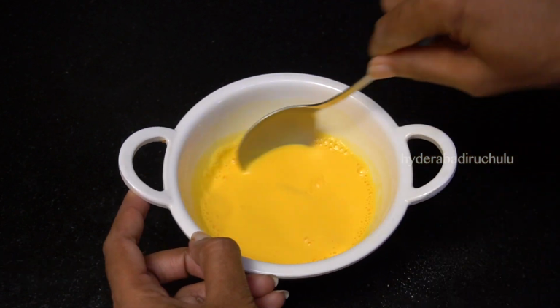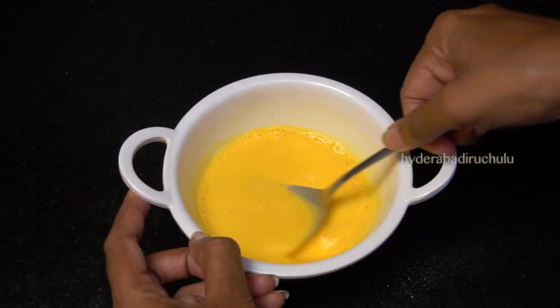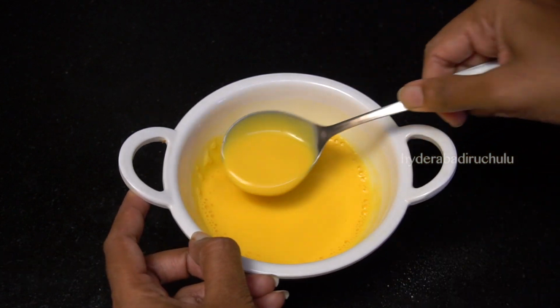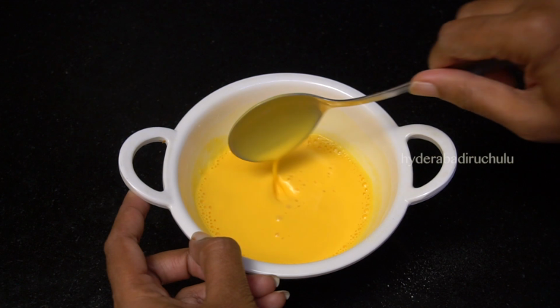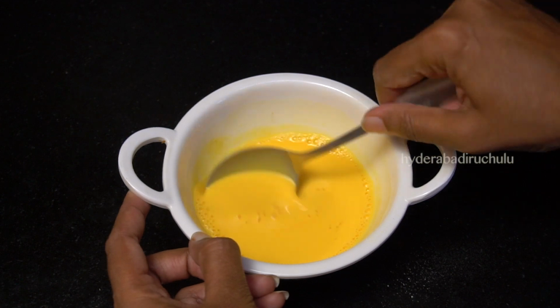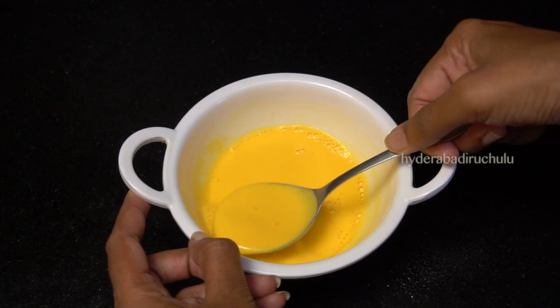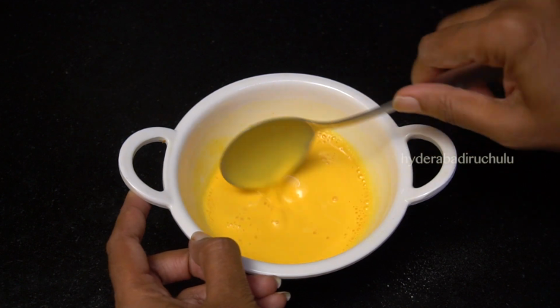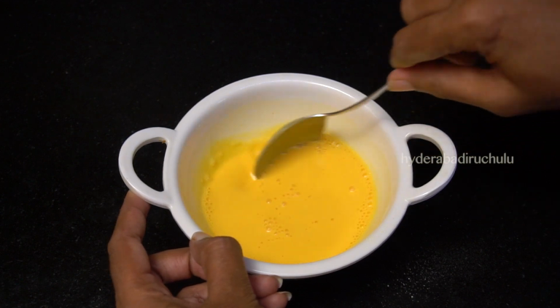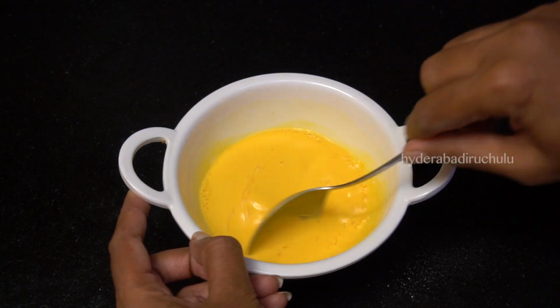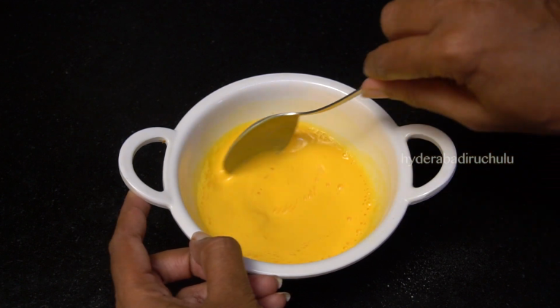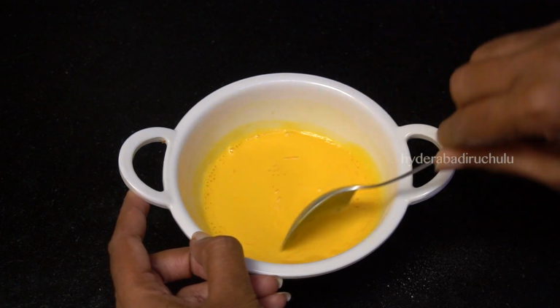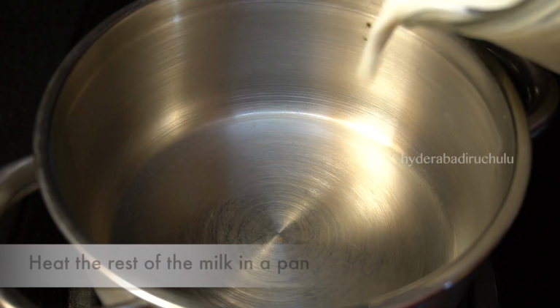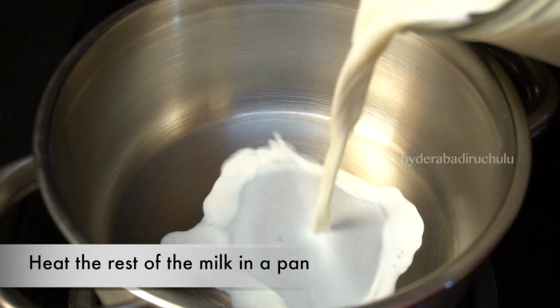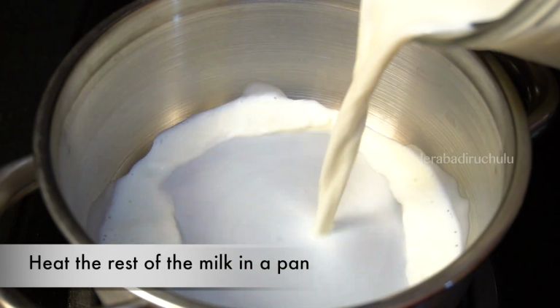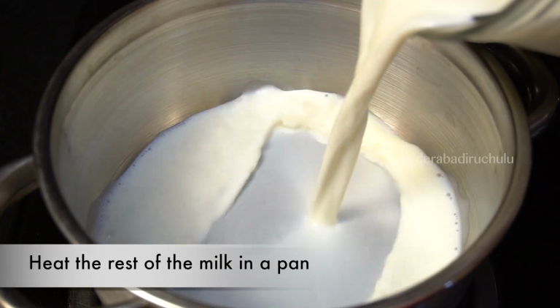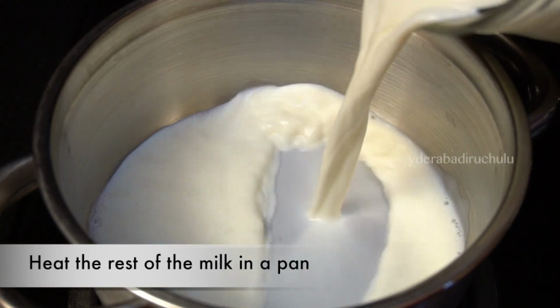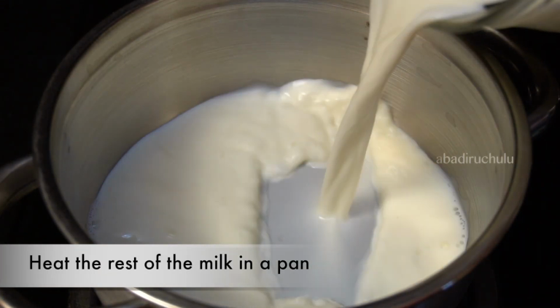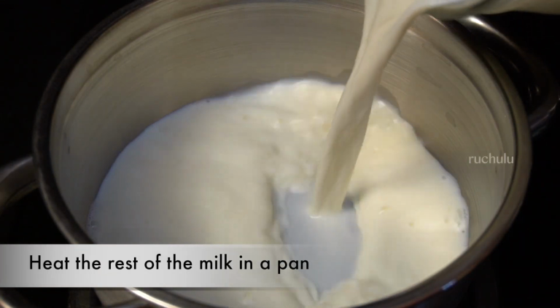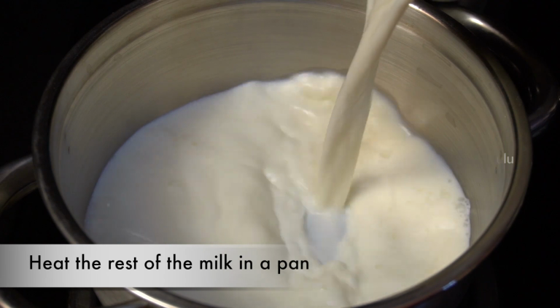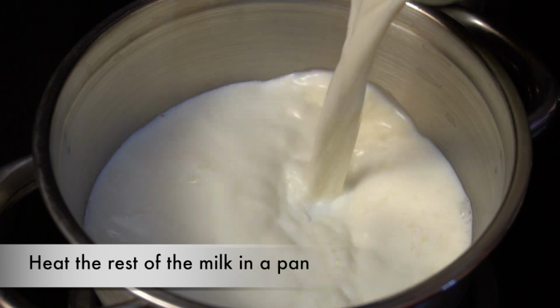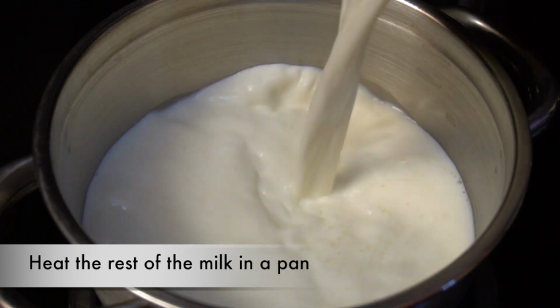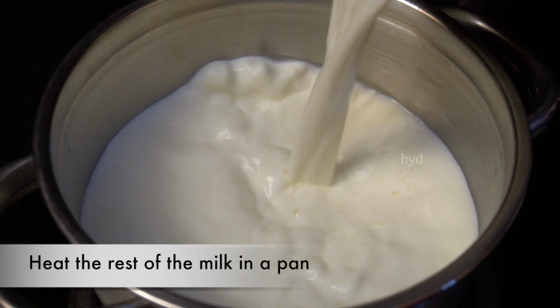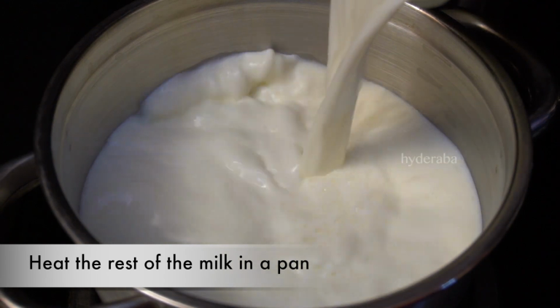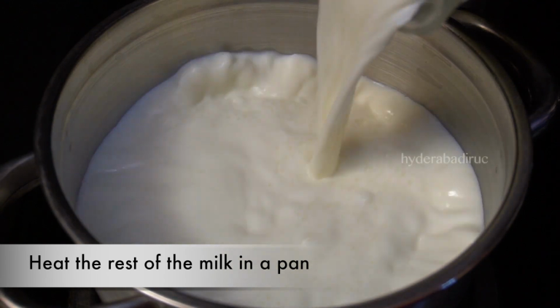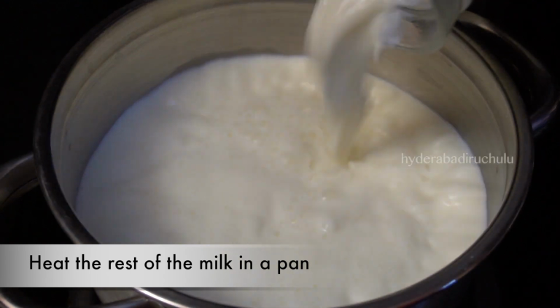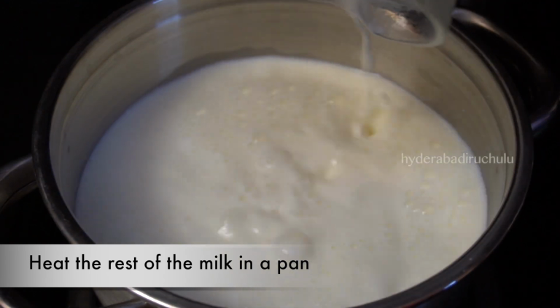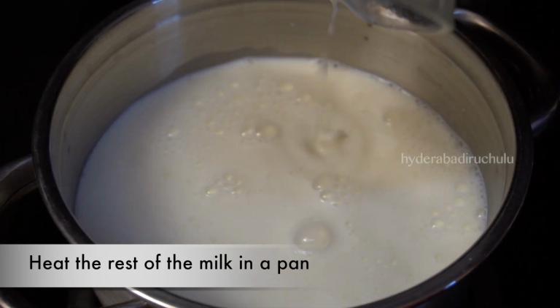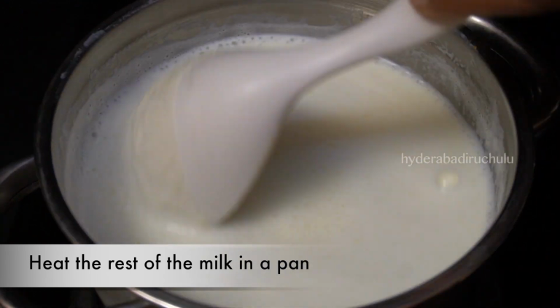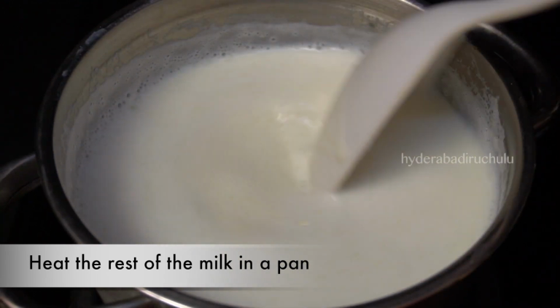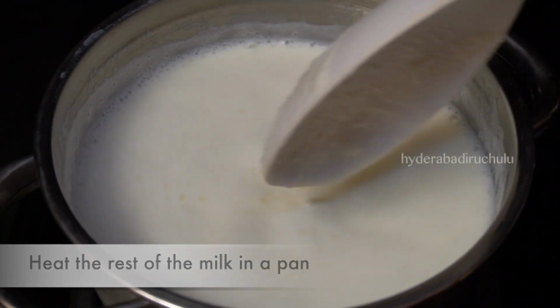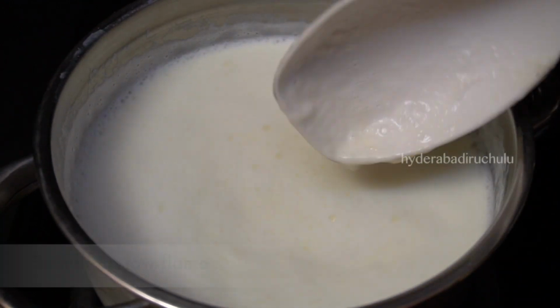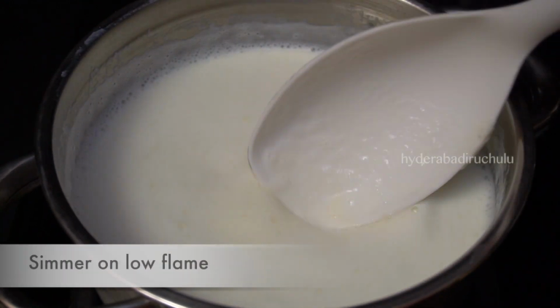Put it in the pan and heat it on the stove. Keep it in the pan until it starts to heat up.